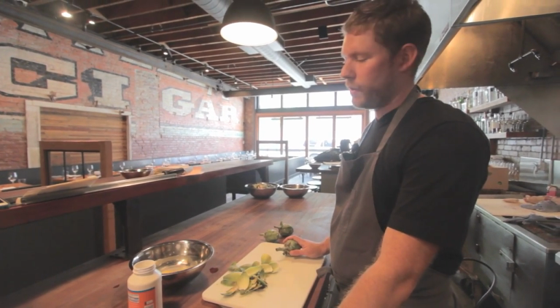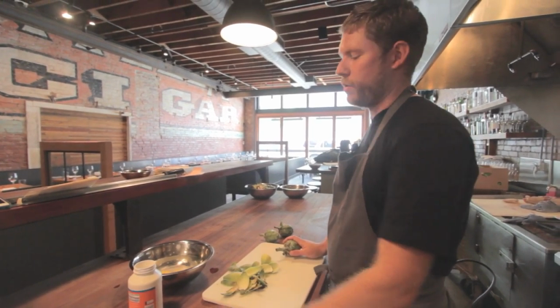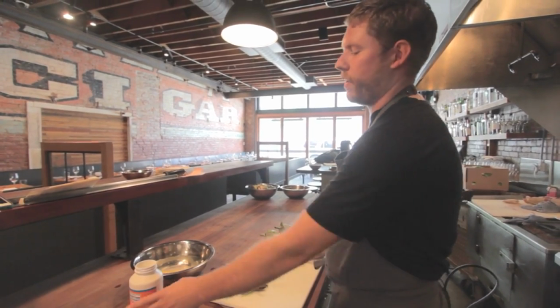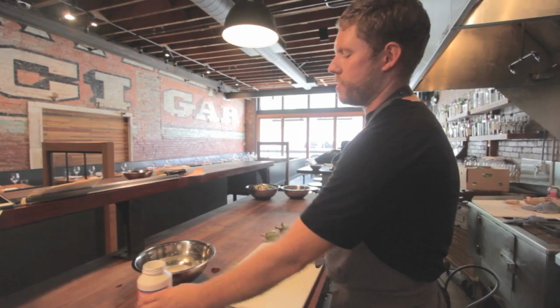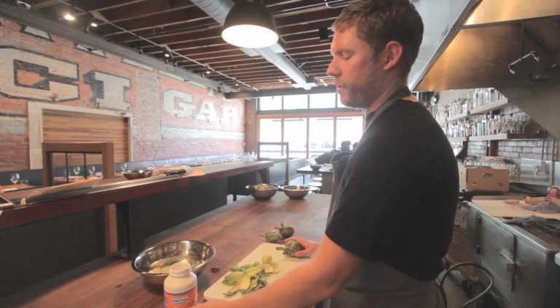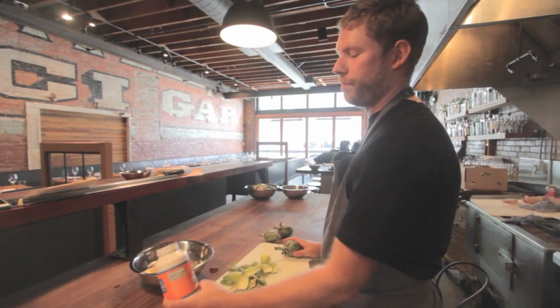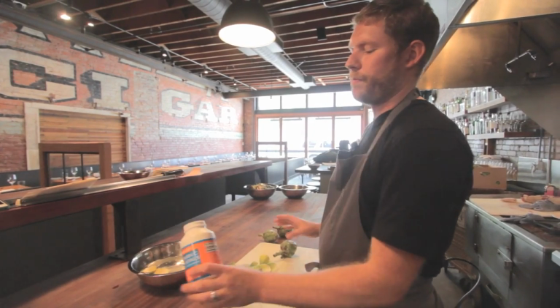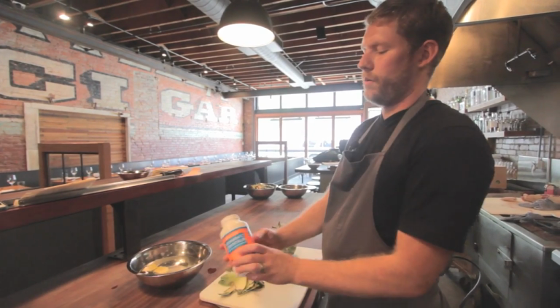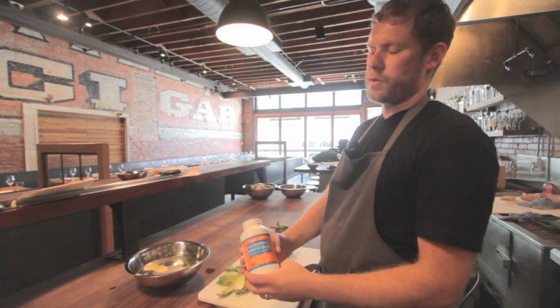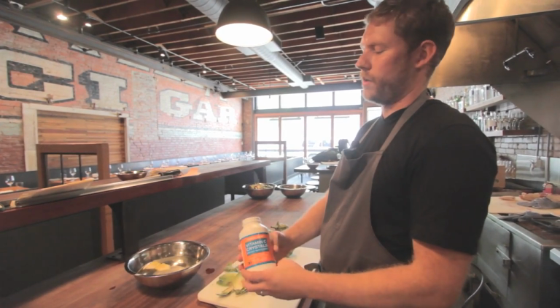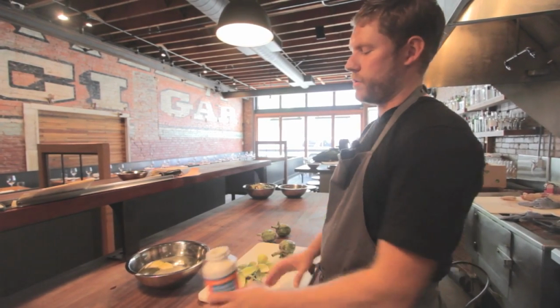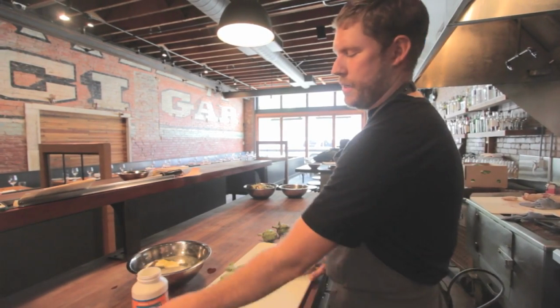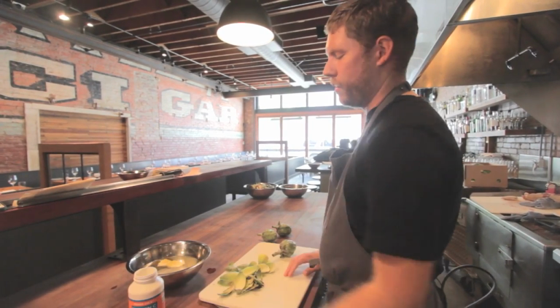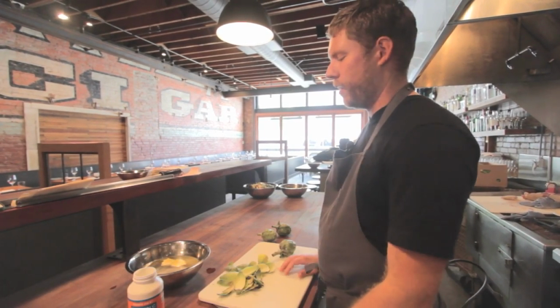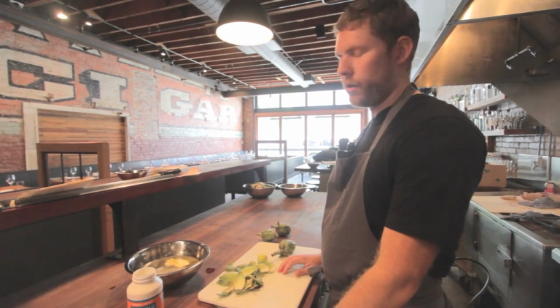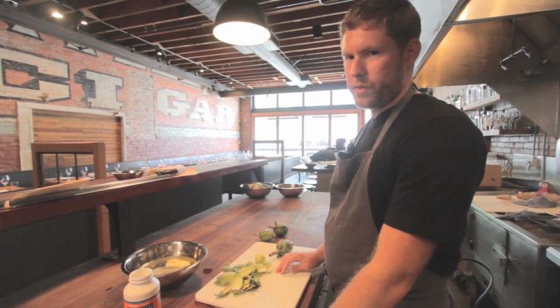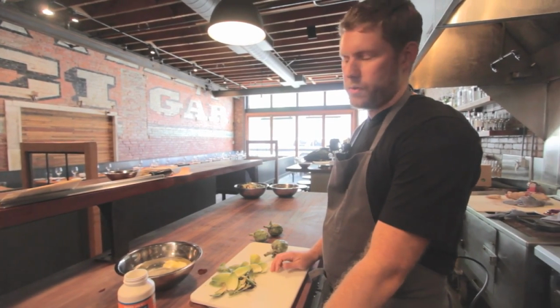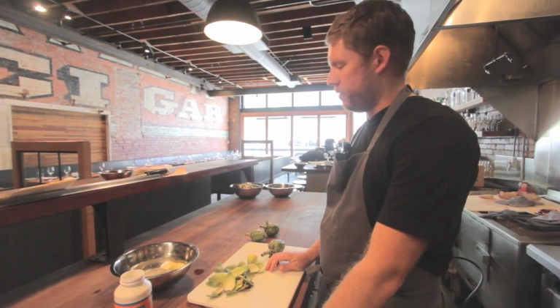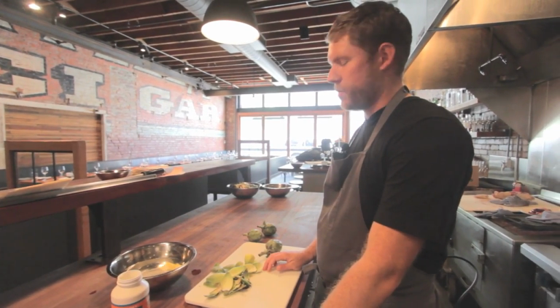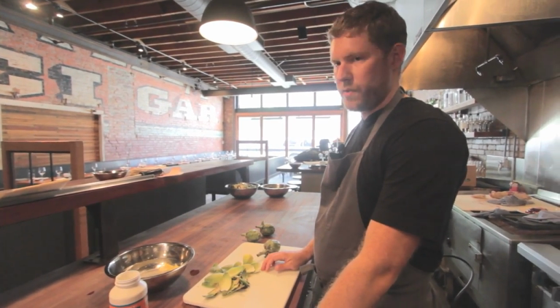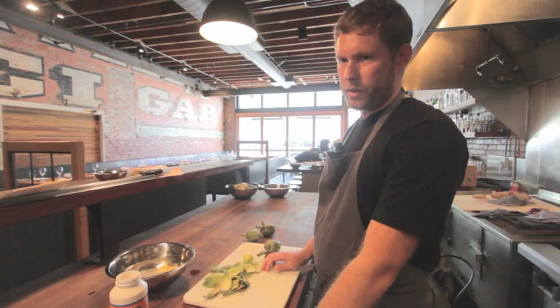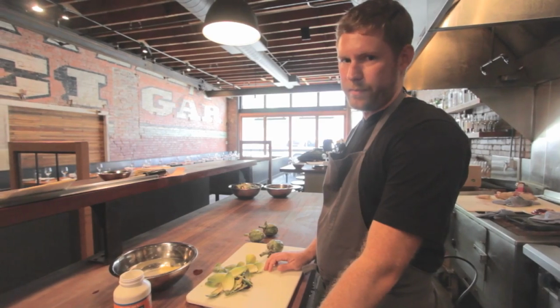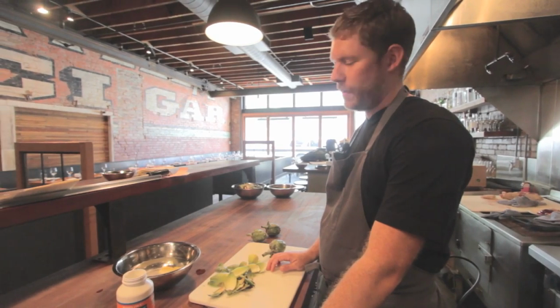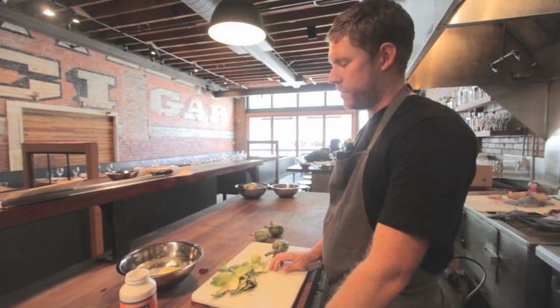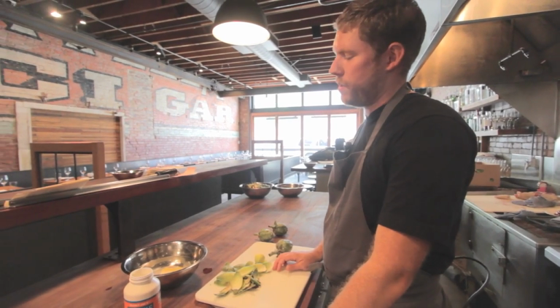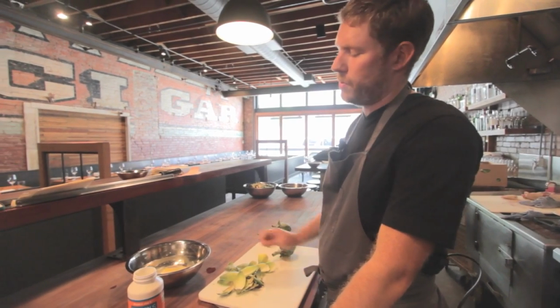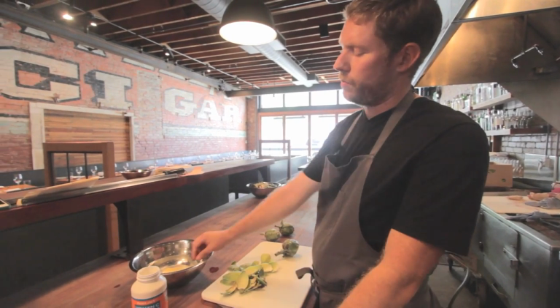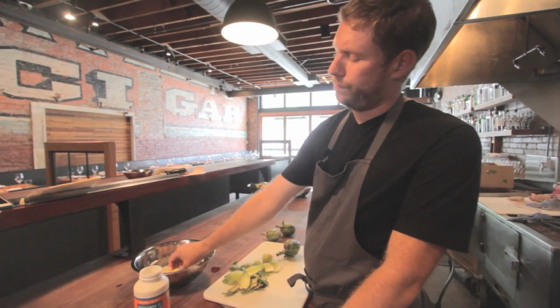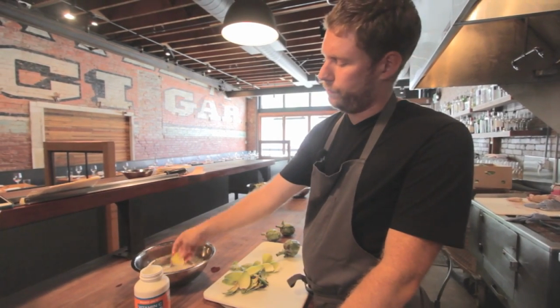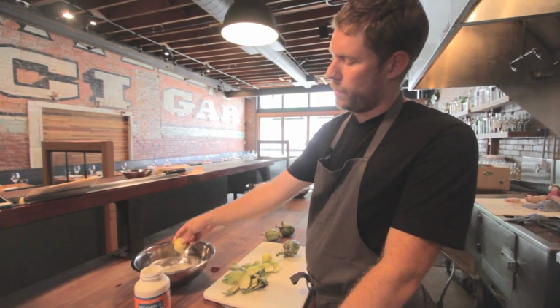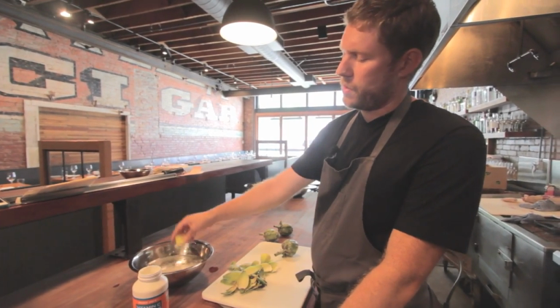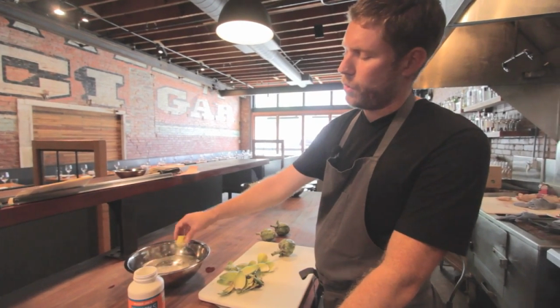I do it with vitamin C powder. And we do this because artichokes oxidize very quickly and this keeps them yellow. Otherwise they turn brown.